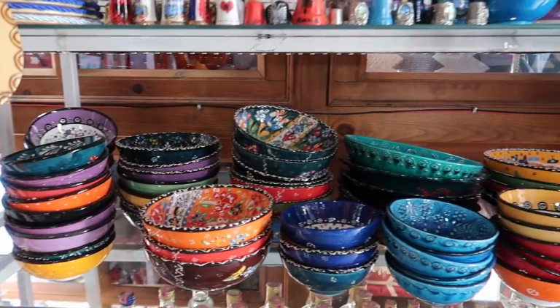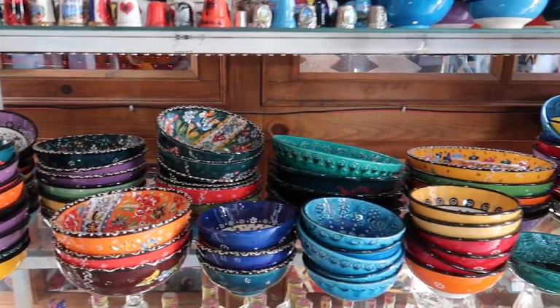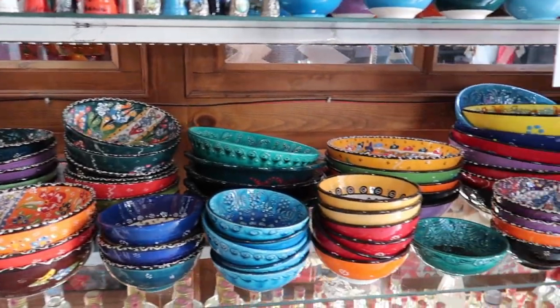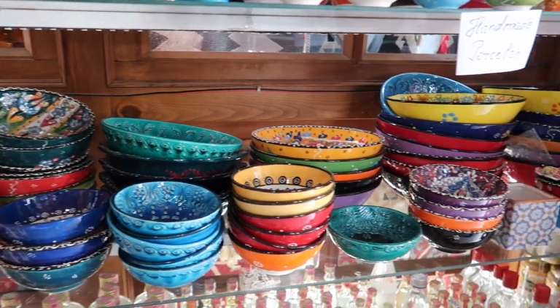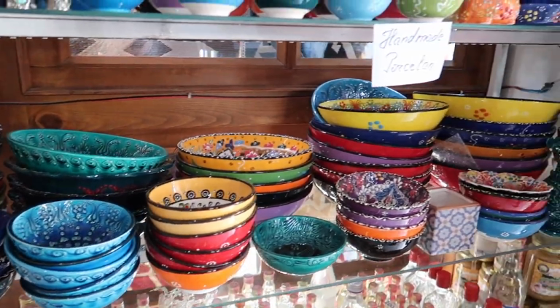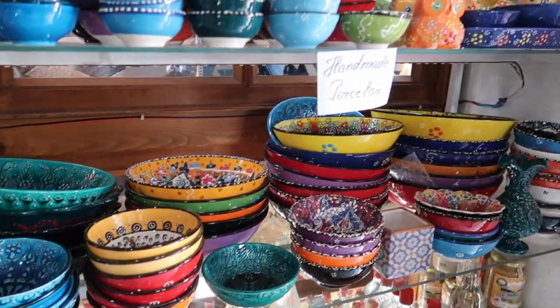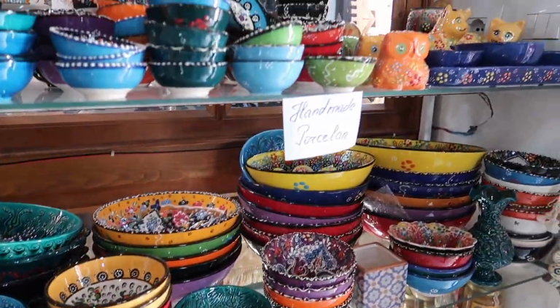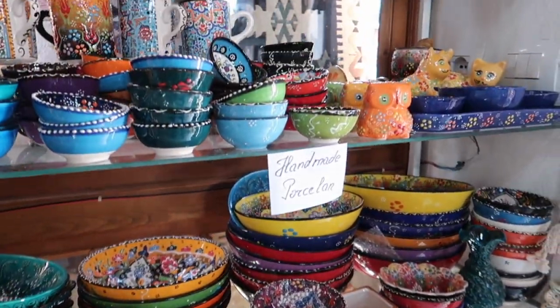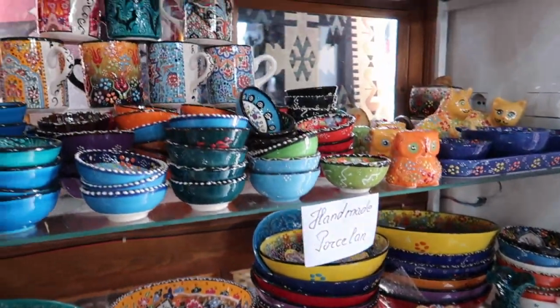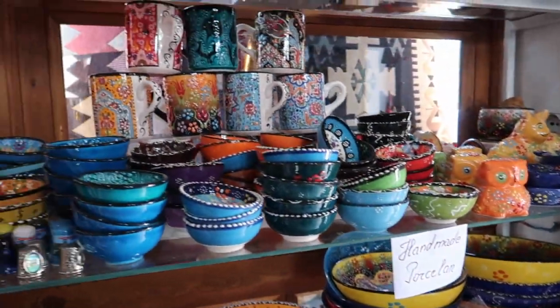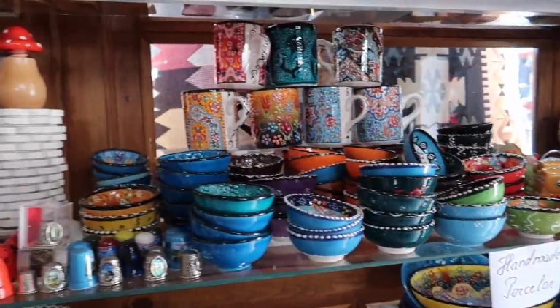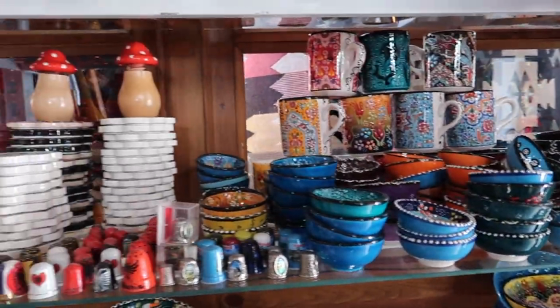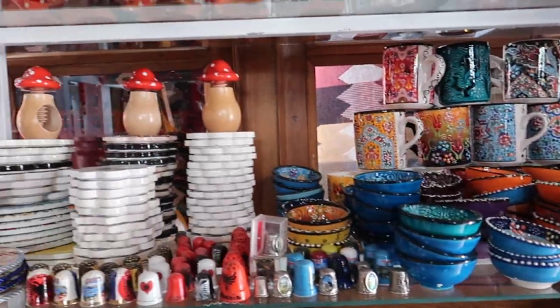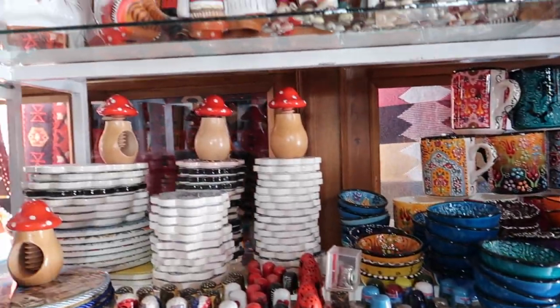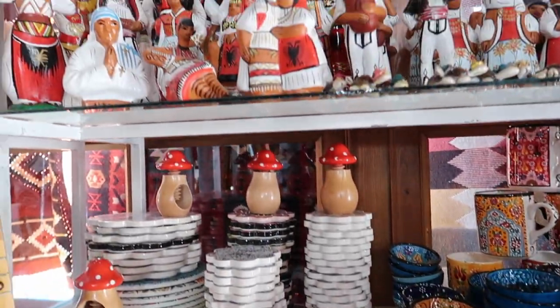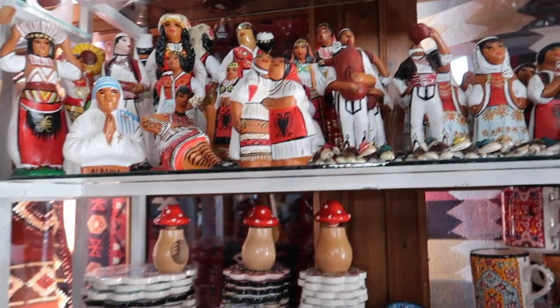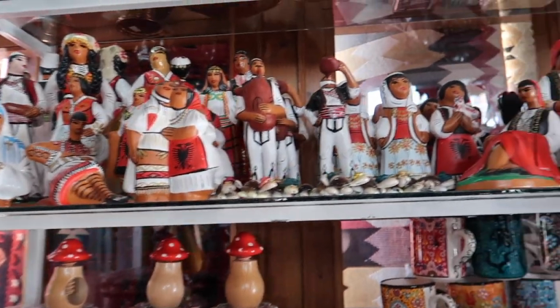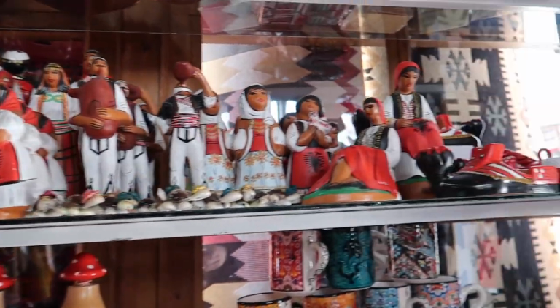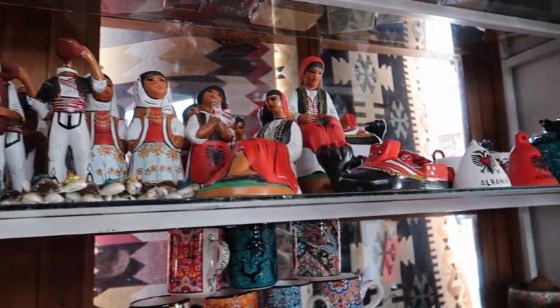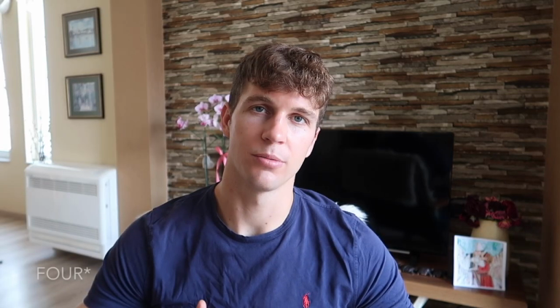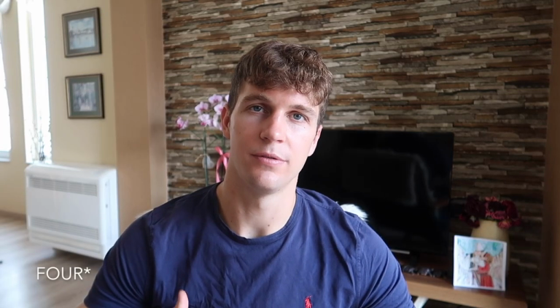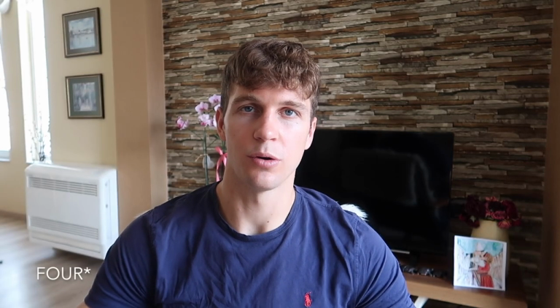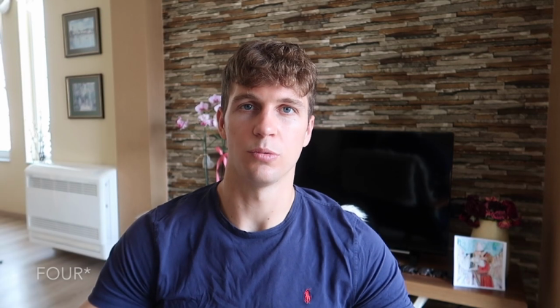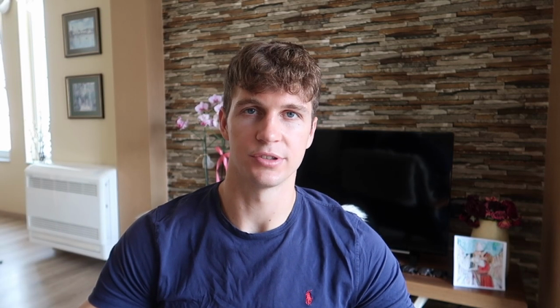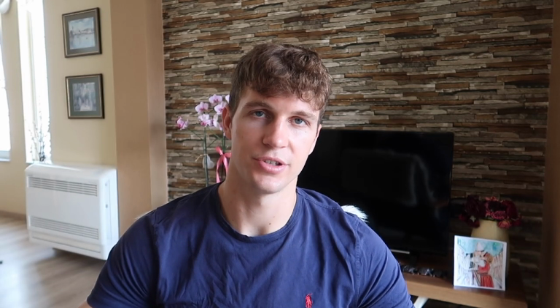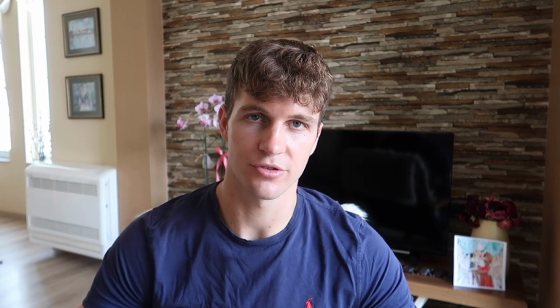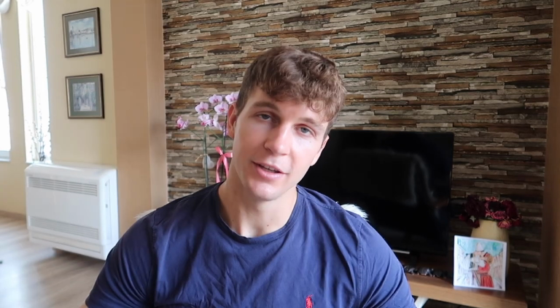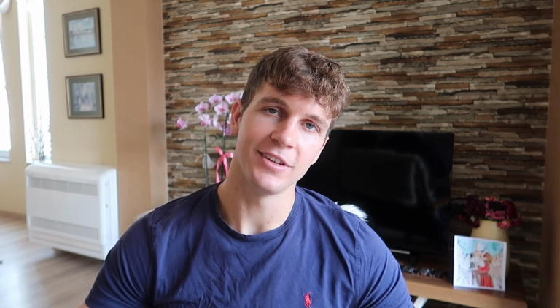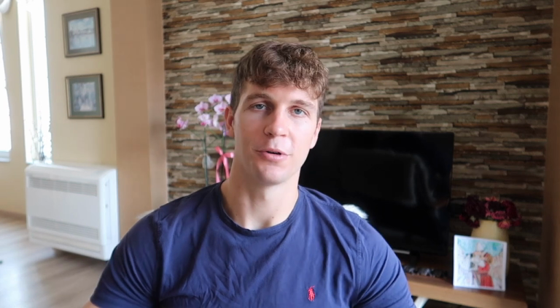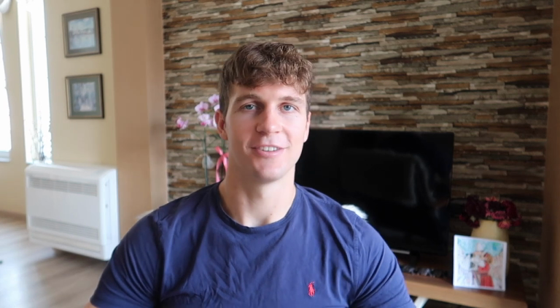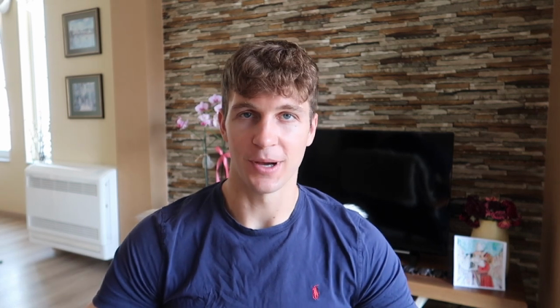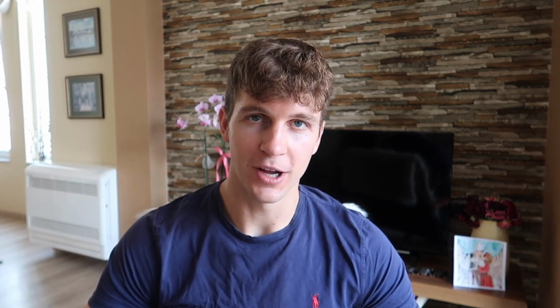The first shop that we stopped at has many beautiful handmade bowls and other souvenirs. This shop is also famous because it has one of three very old wells in Gjirokastër. The shop owner tells us about the well.